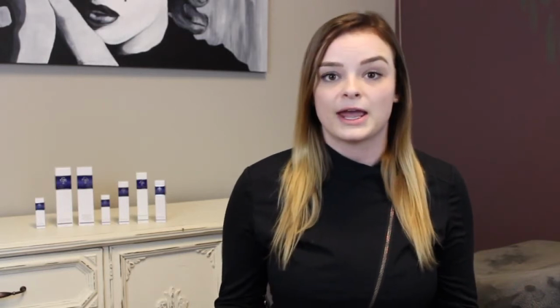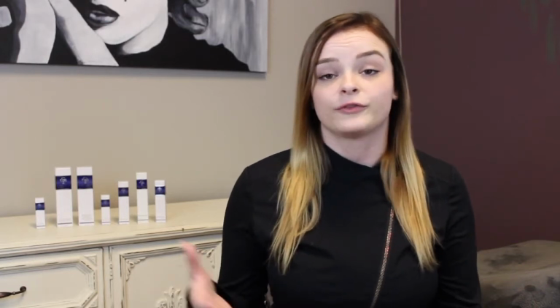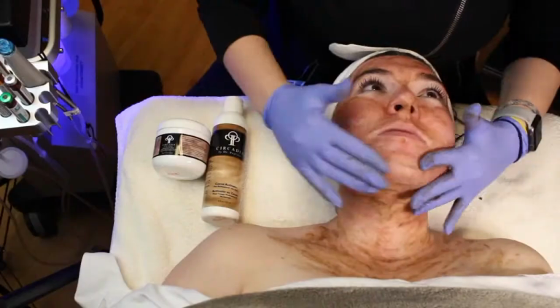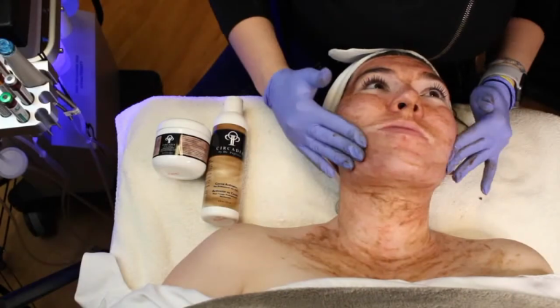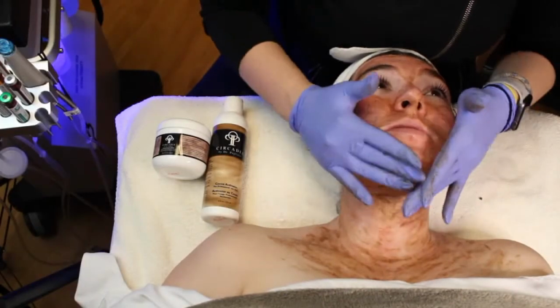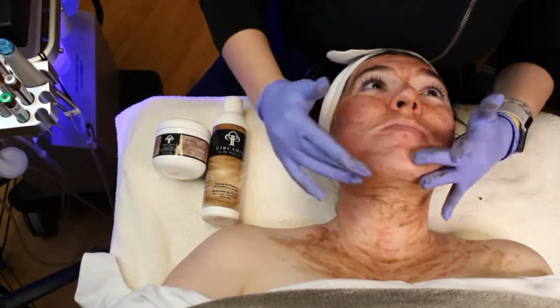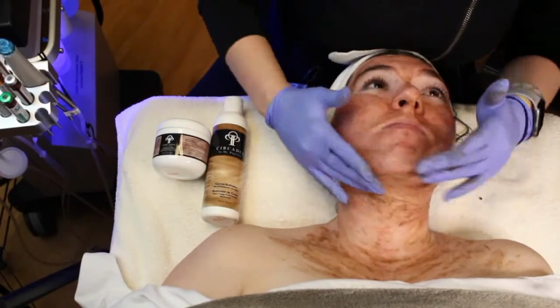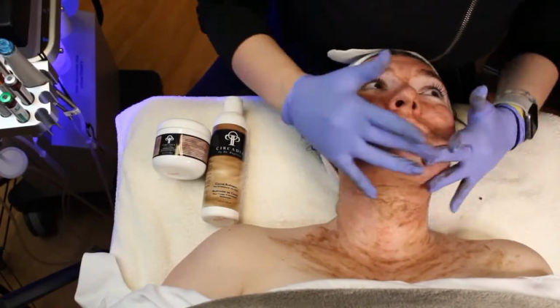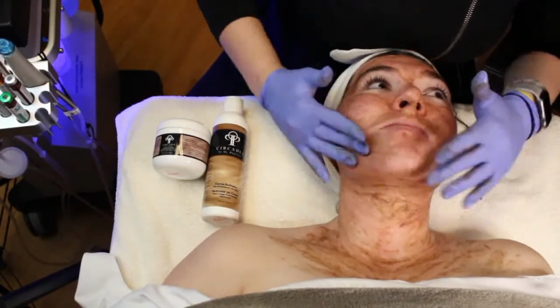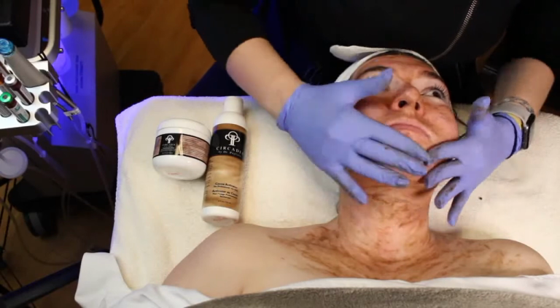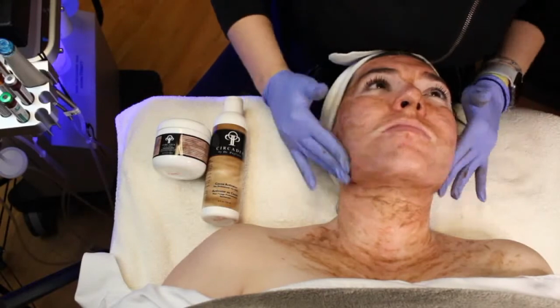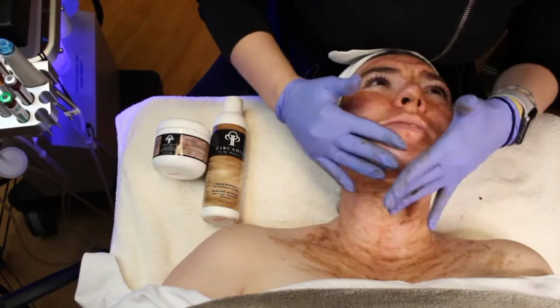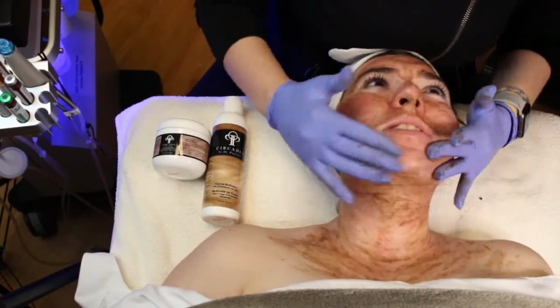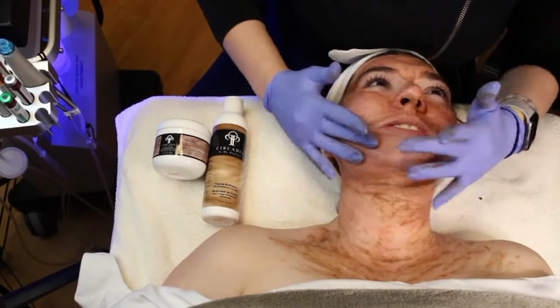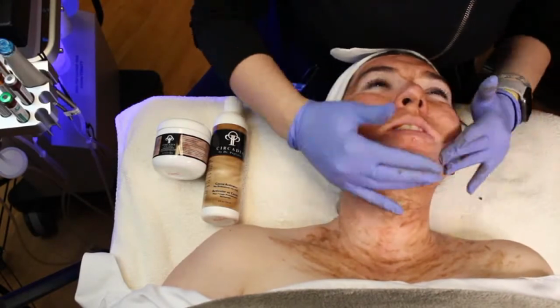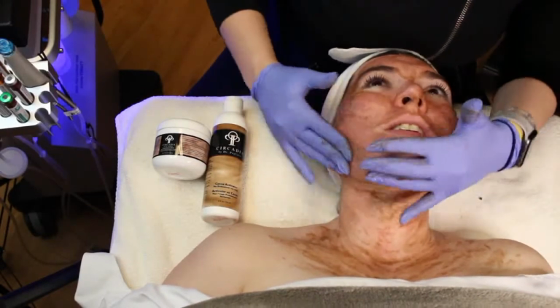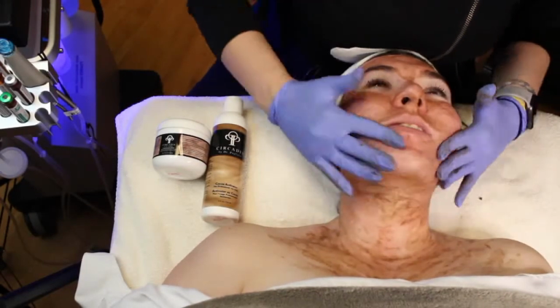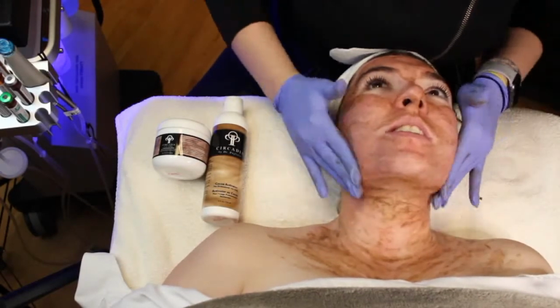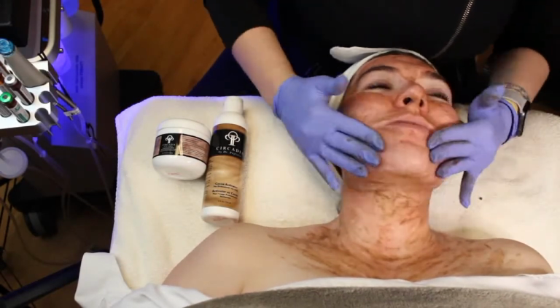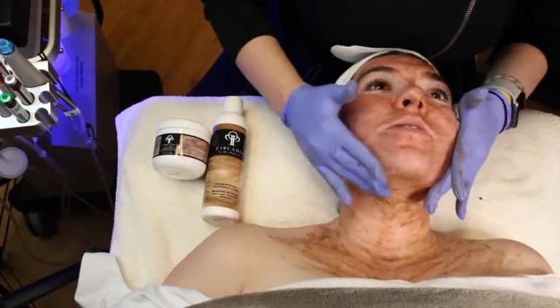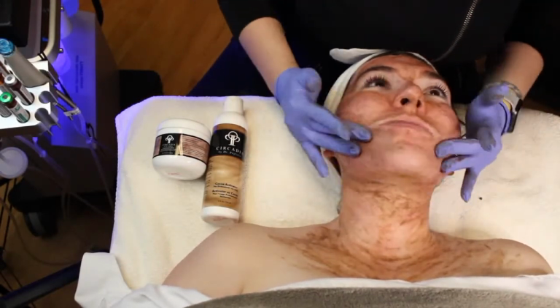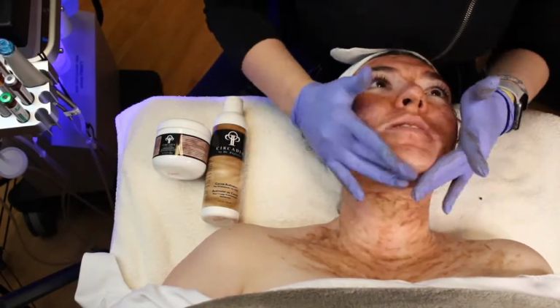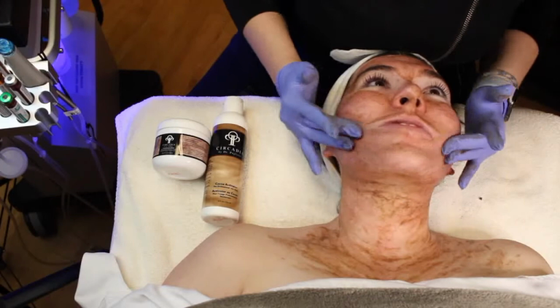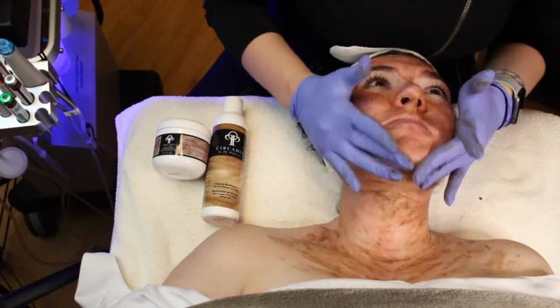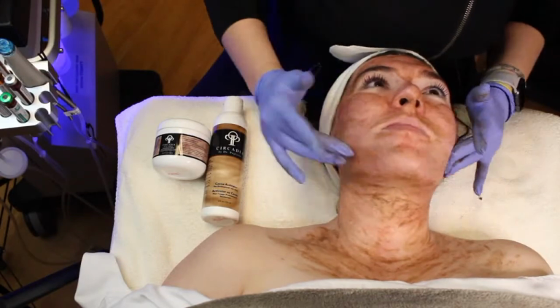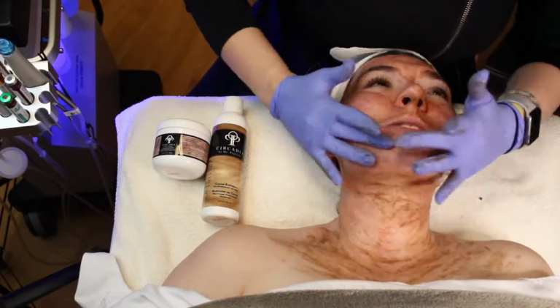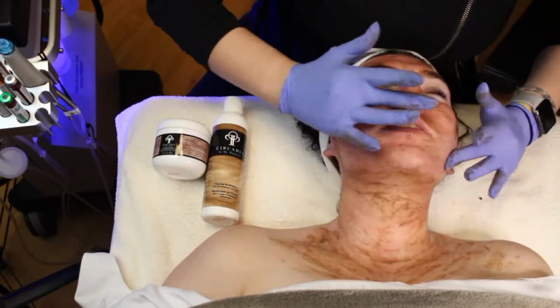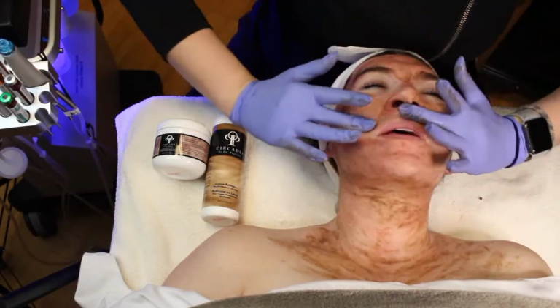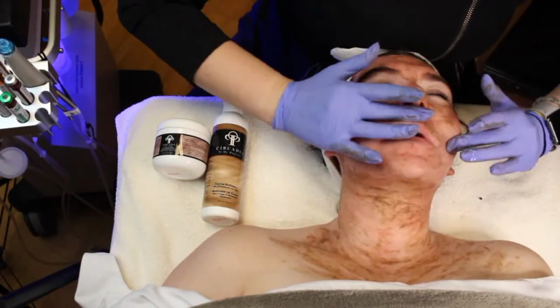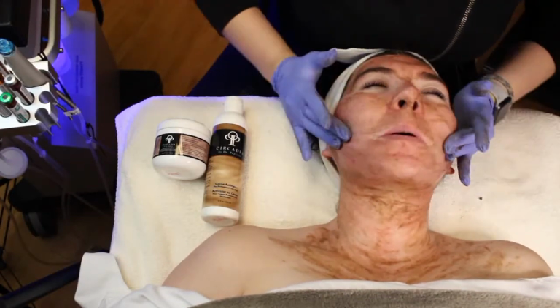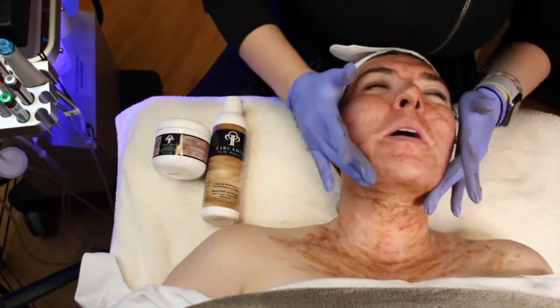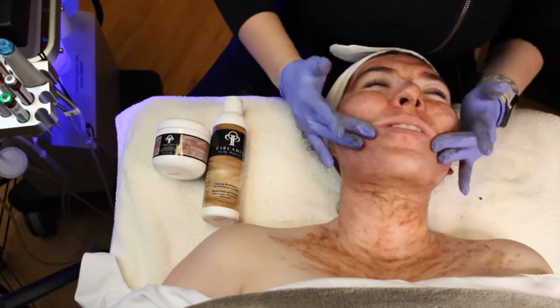After that, we're going to go in and do the Circadia Cocoa Enzyme treatment again, just like you saw in week one. The enzyme is going to be great for loosening up any bacteria and dead skin debris that she's accumulated from her microneedling.